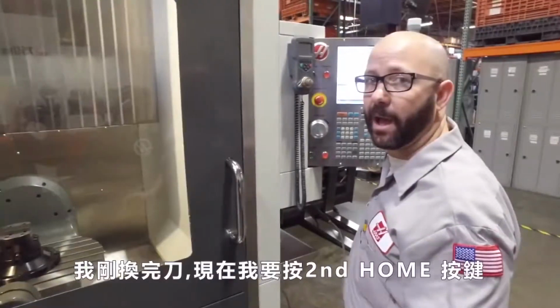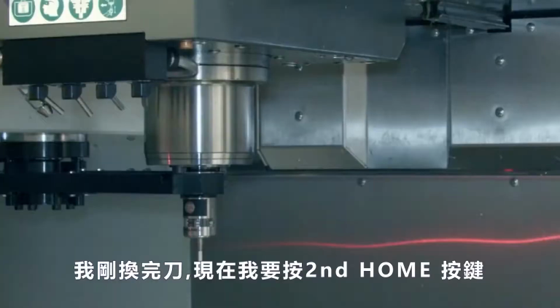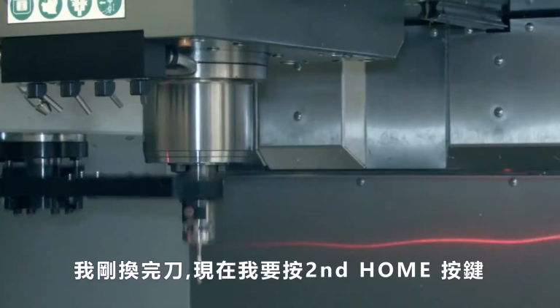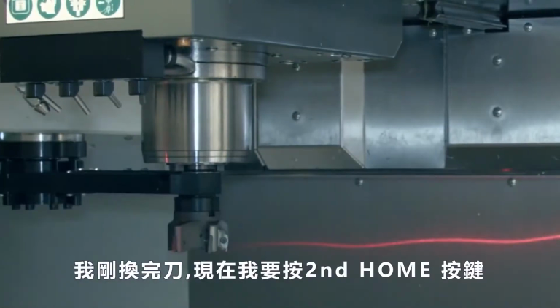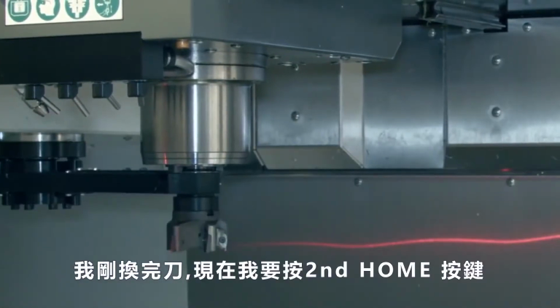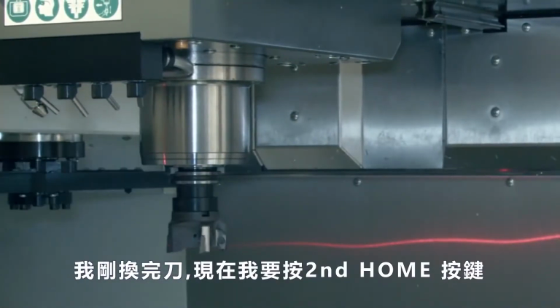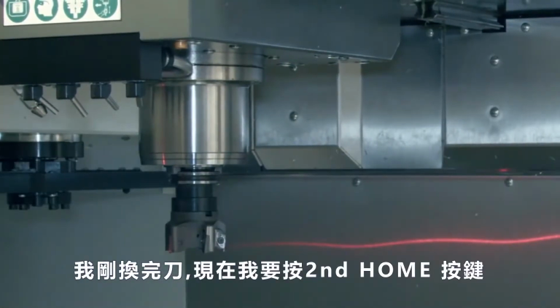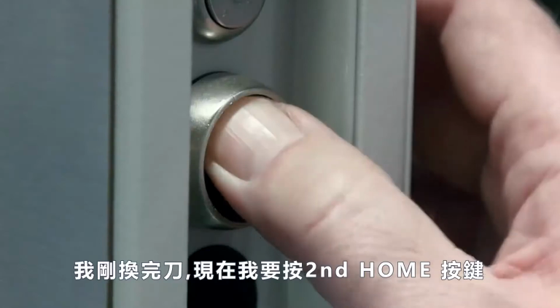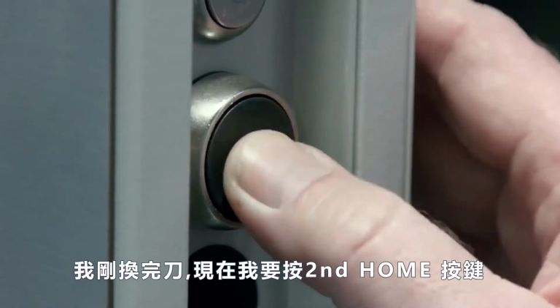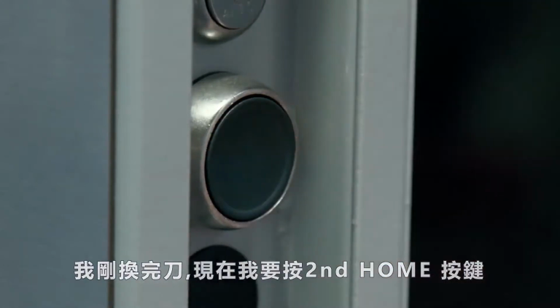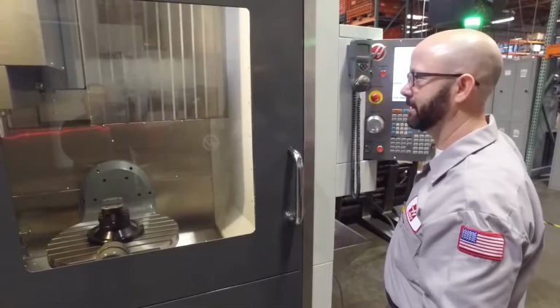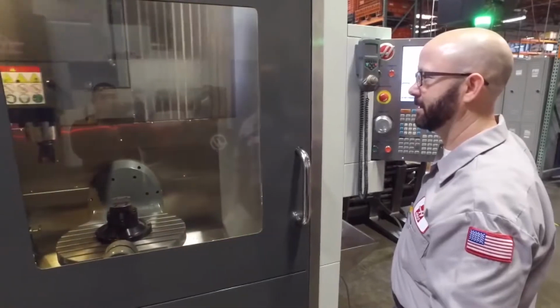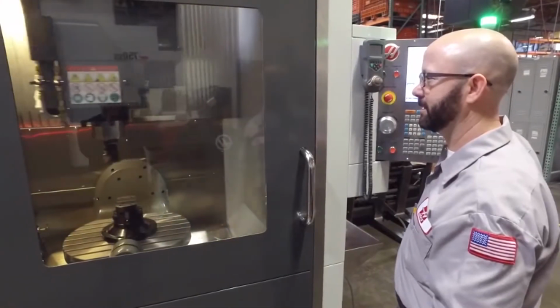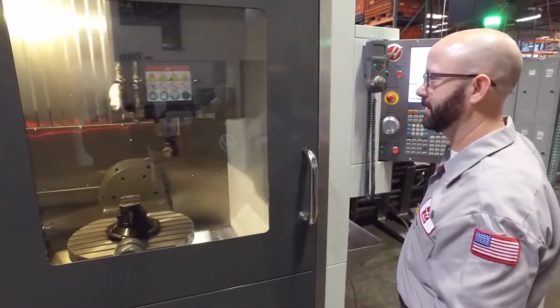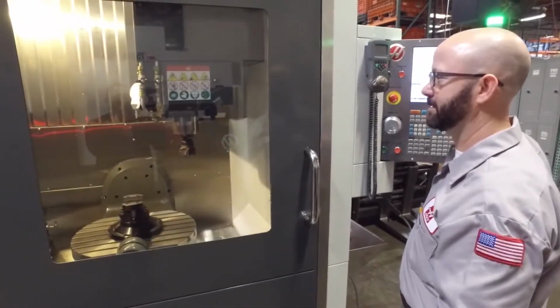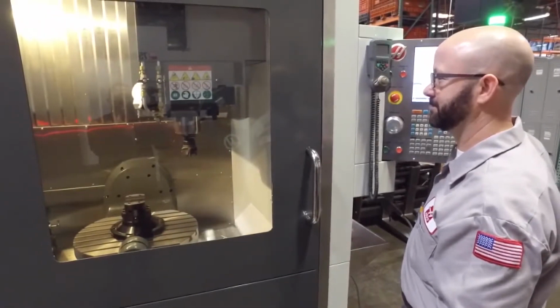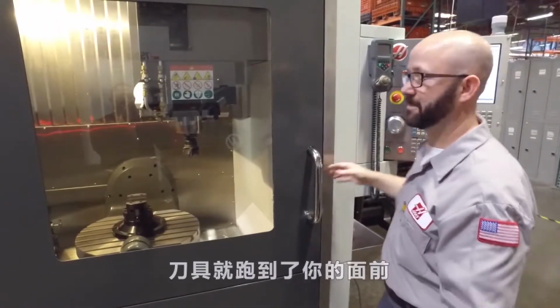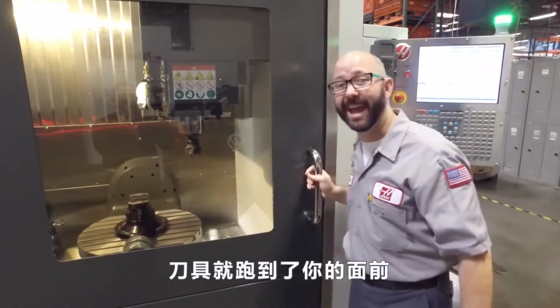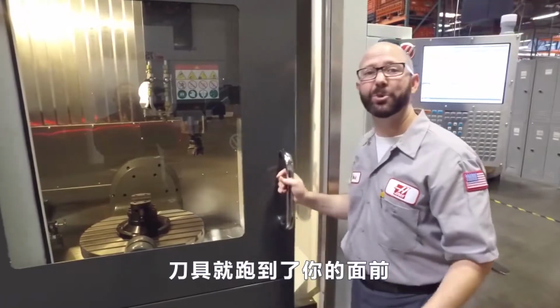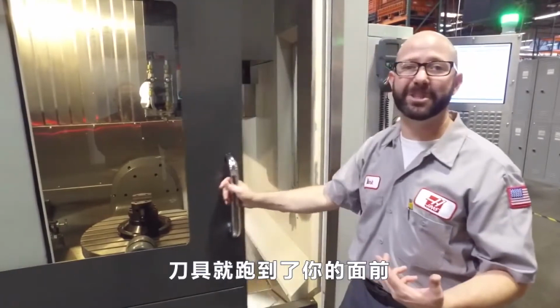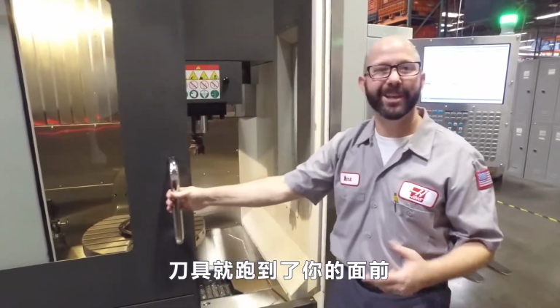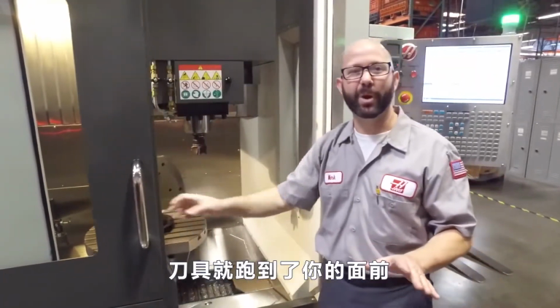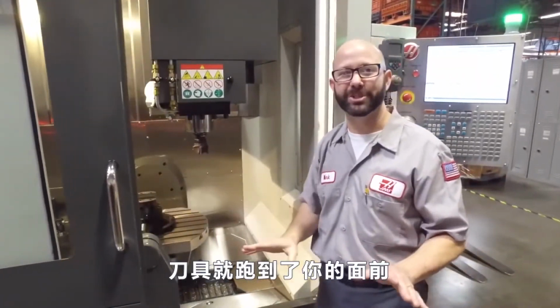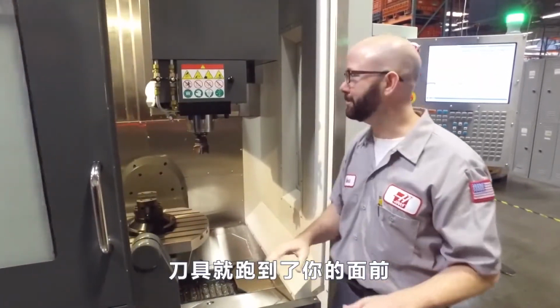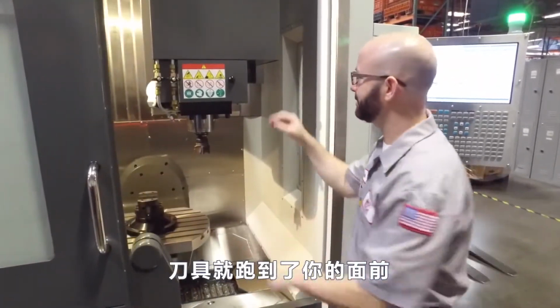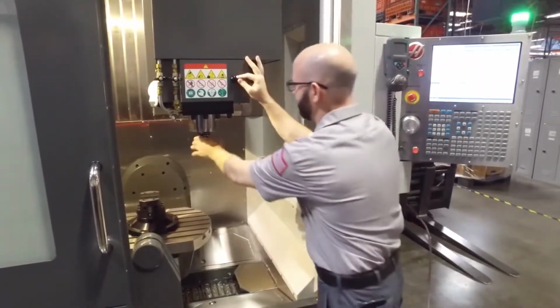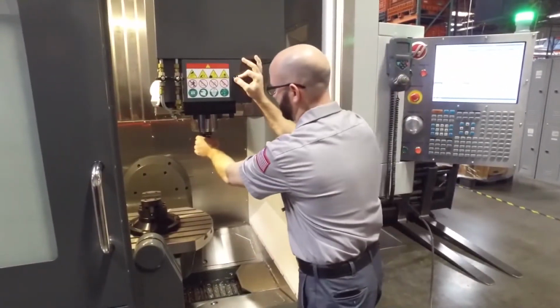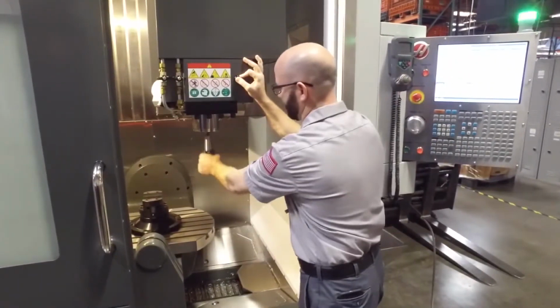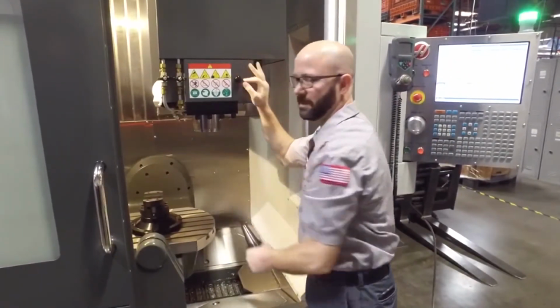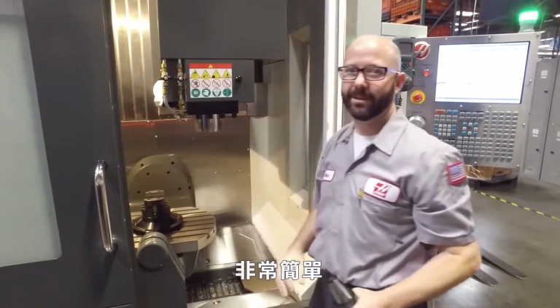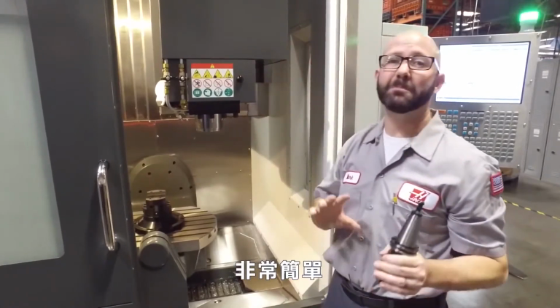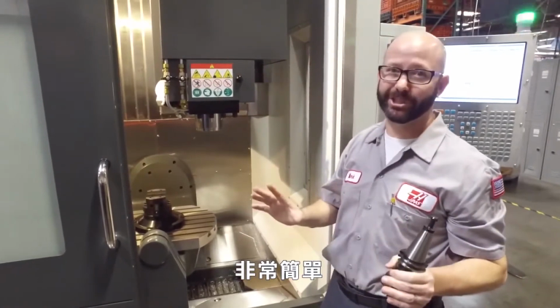Now I've just done a tool change and I'm going to press the second home button. The tool comes to me, just where we told it to go. That's much easier.